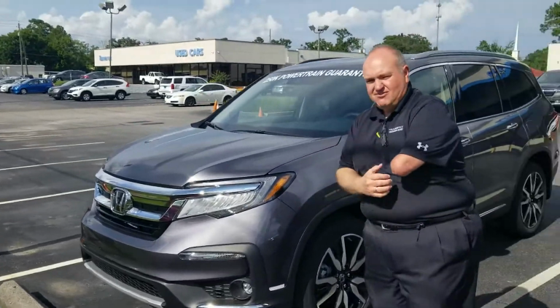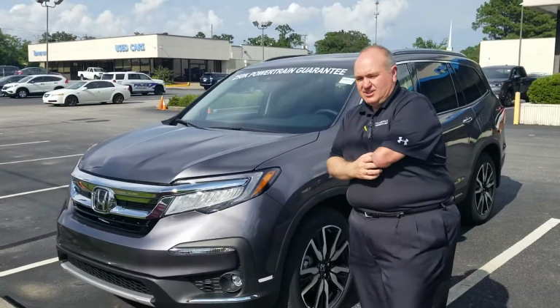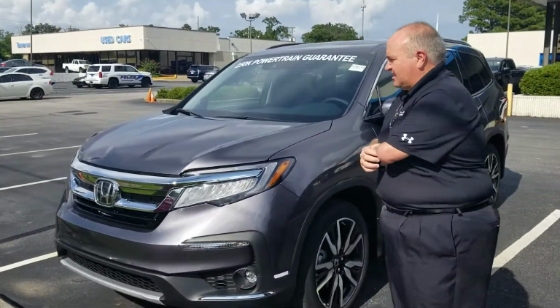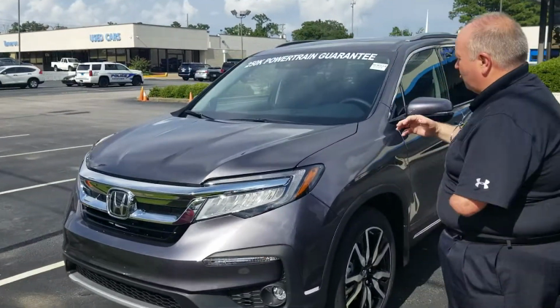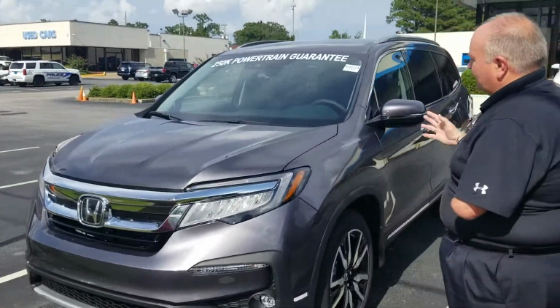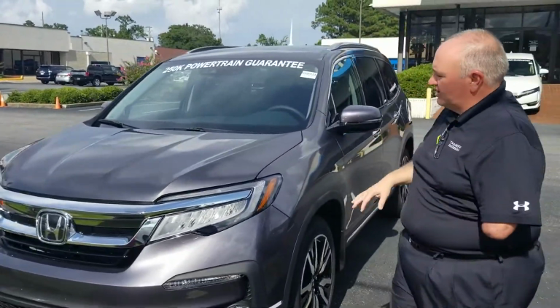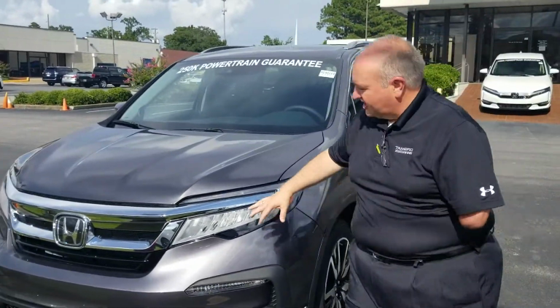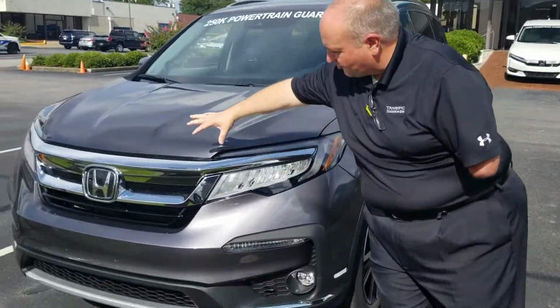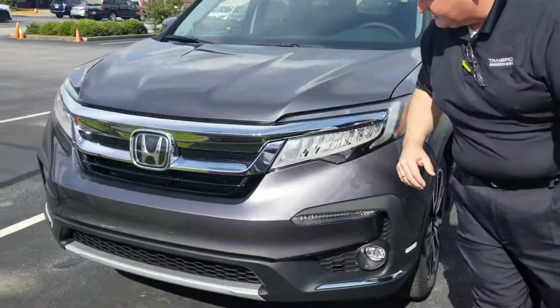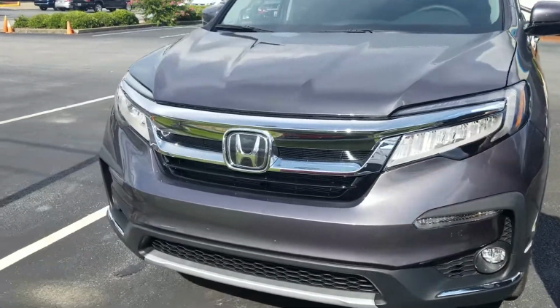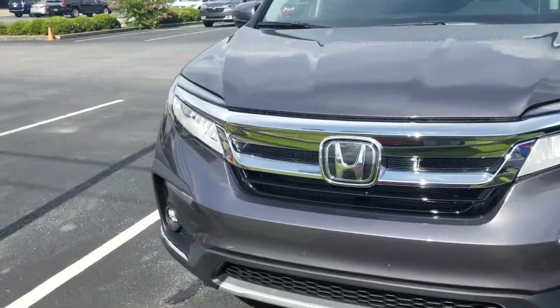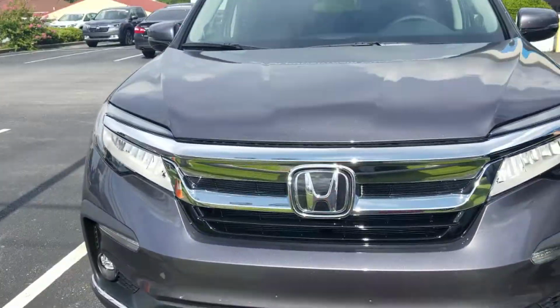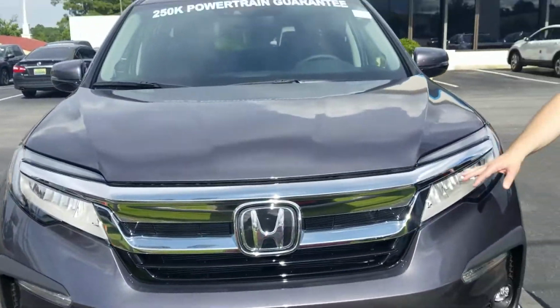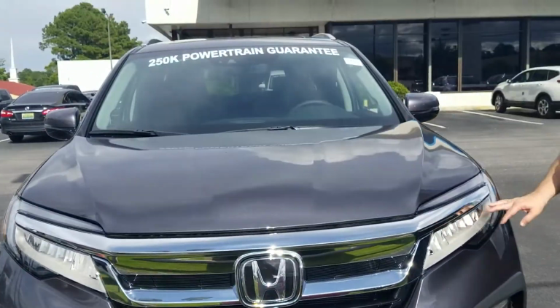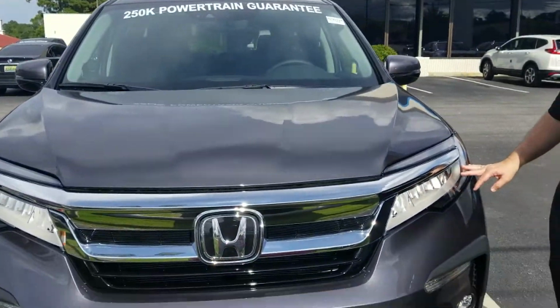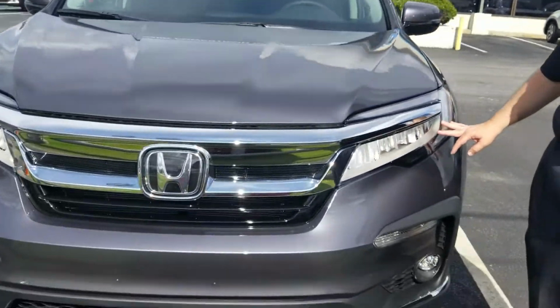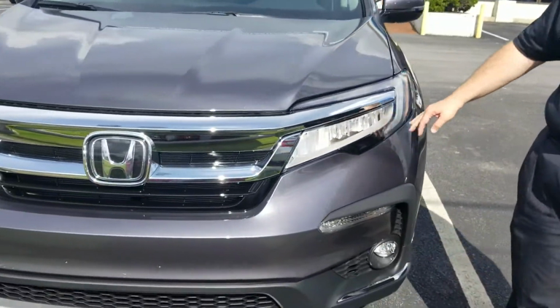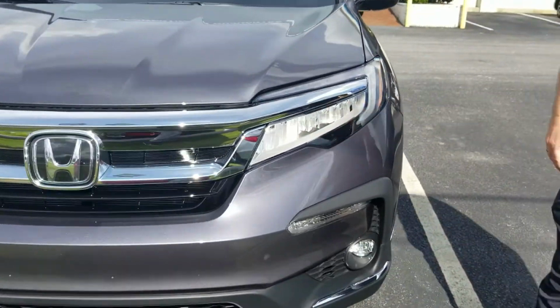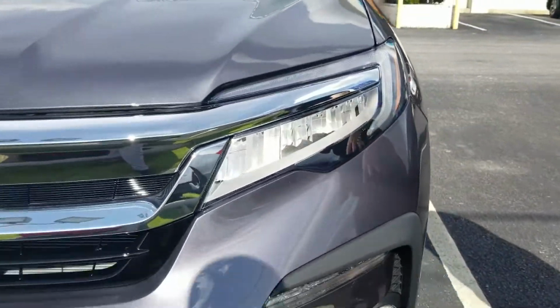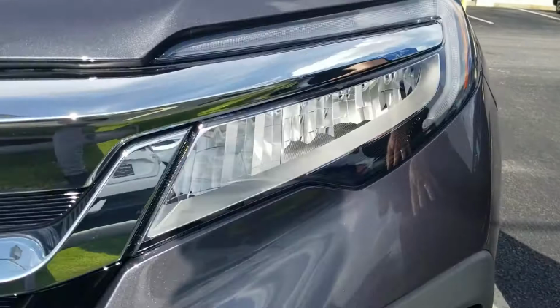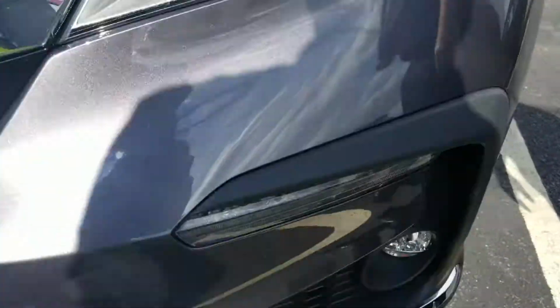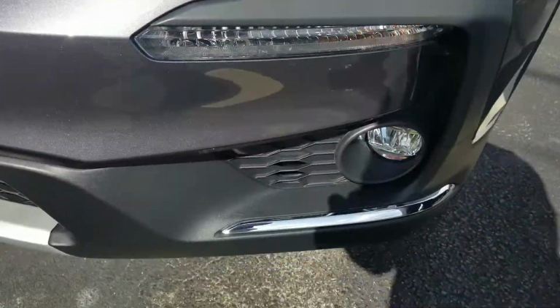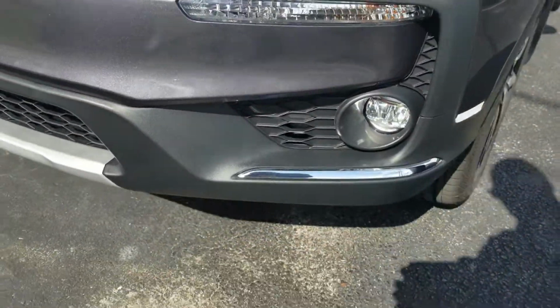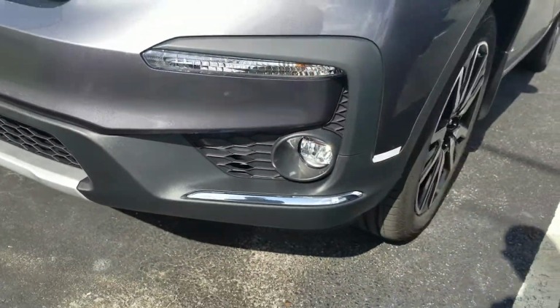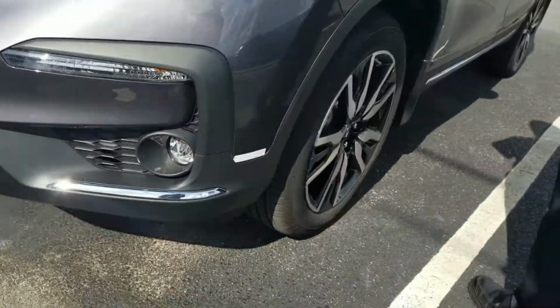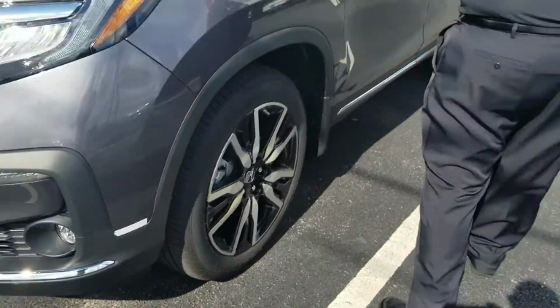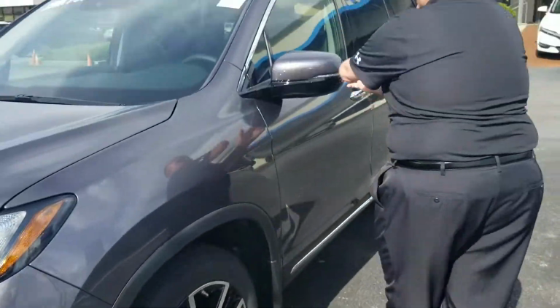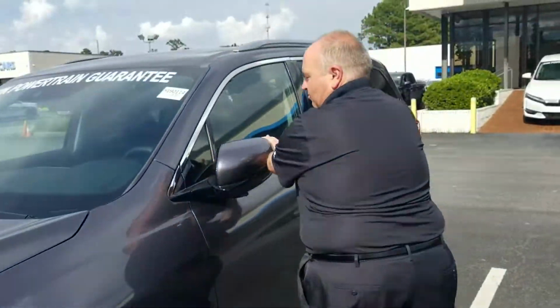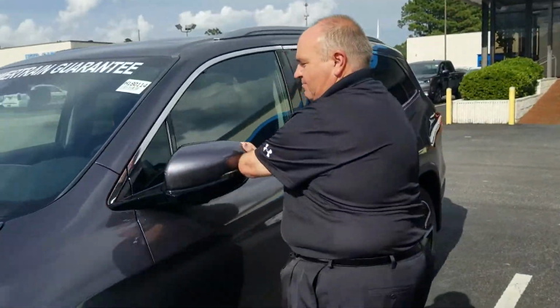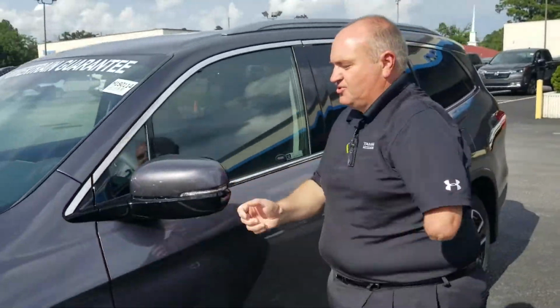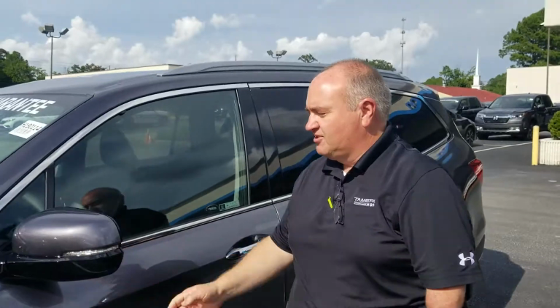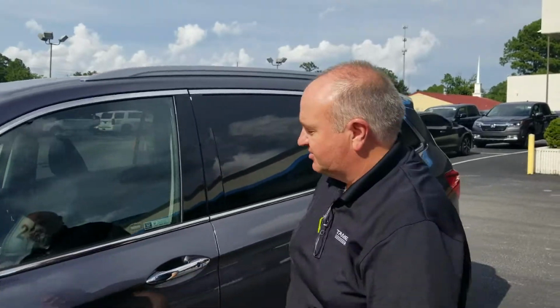We've got one in stock here. It's a great looking vehicle. They changed up the front end — it's a little bit more aggressive looking. Also LED daytime running lamps and headlights. Fog lights were redesigned. Honda Sensing is standard on it. New wheel package. Breakaway mirrors with the turn signal built into it.